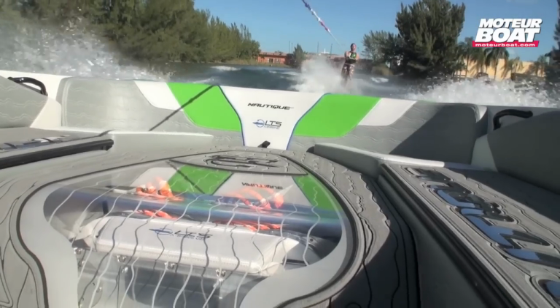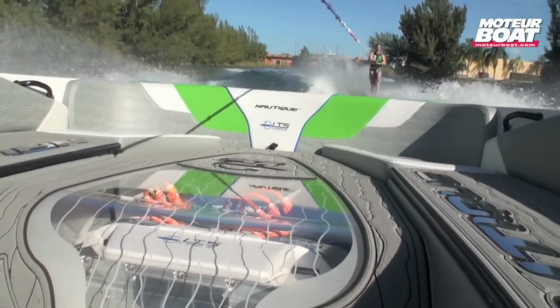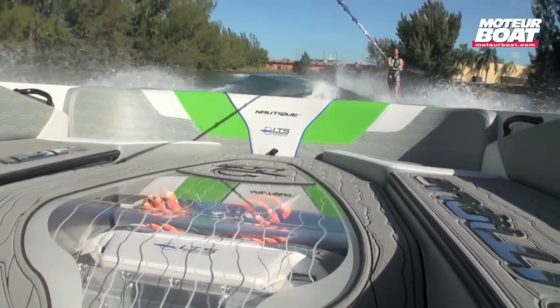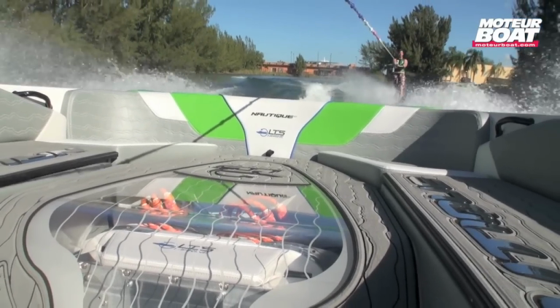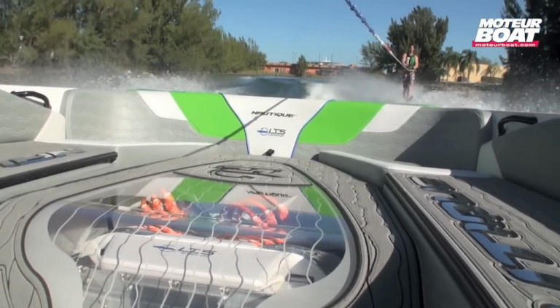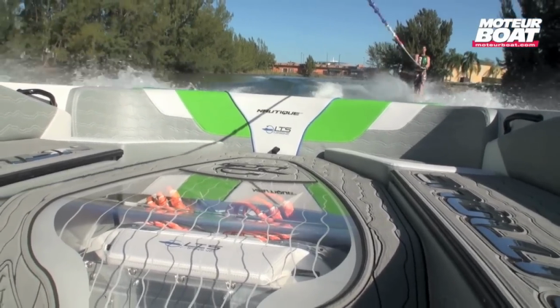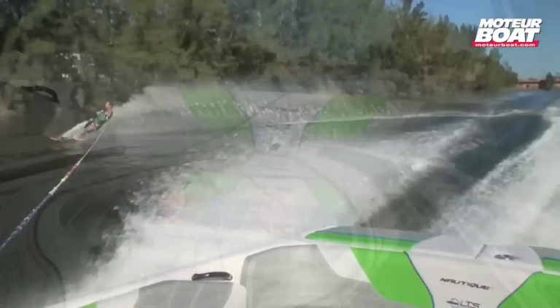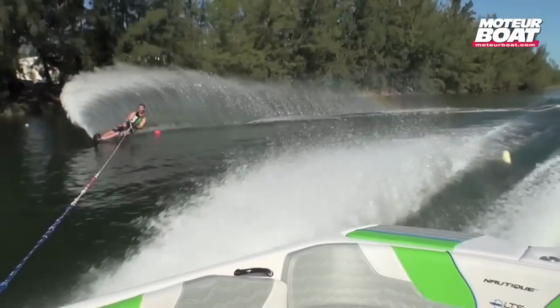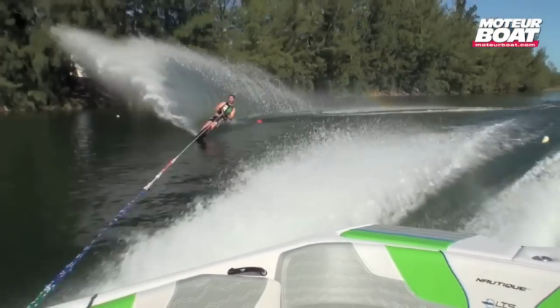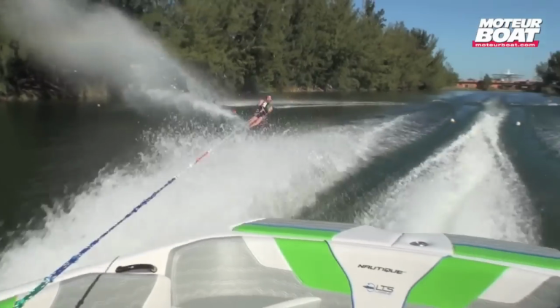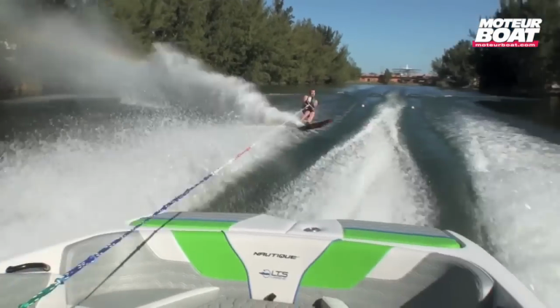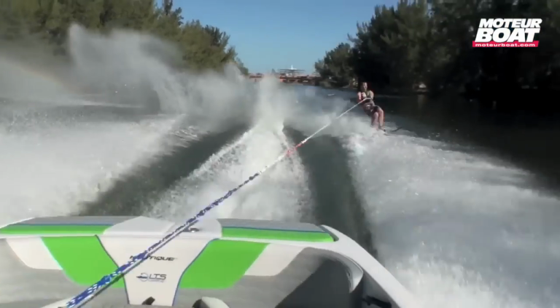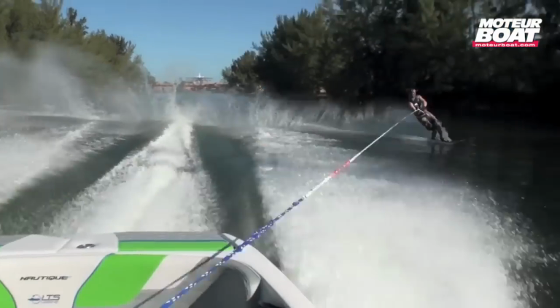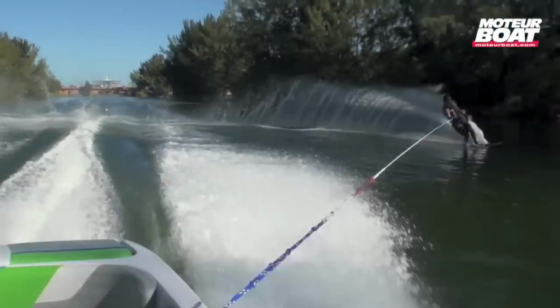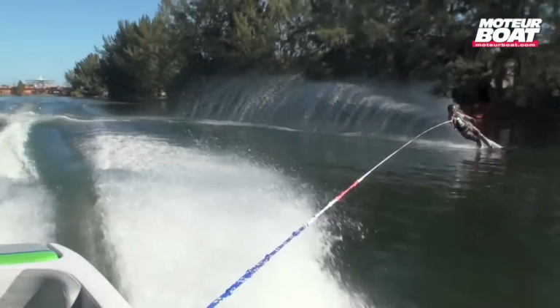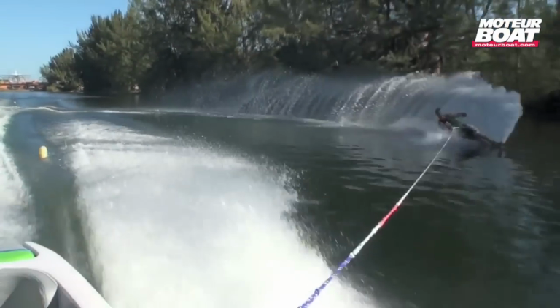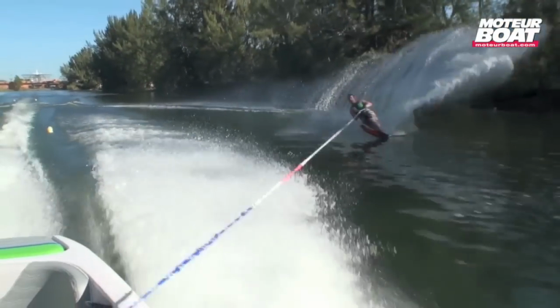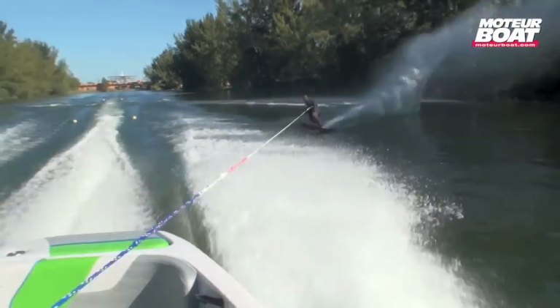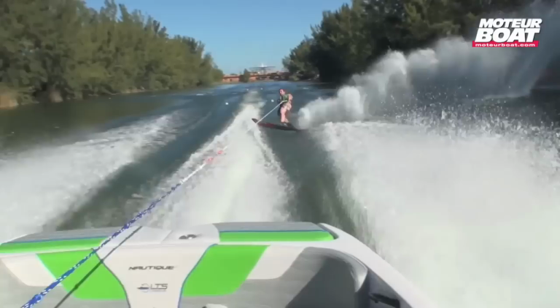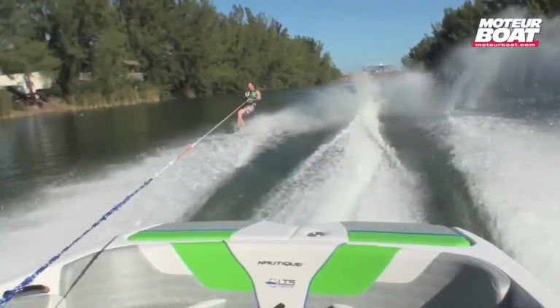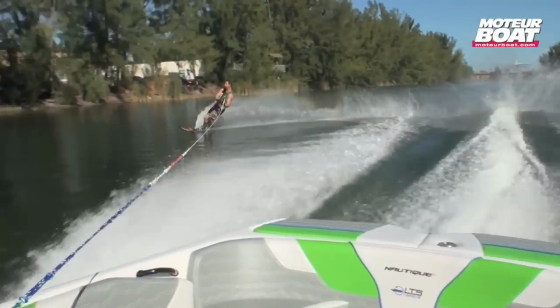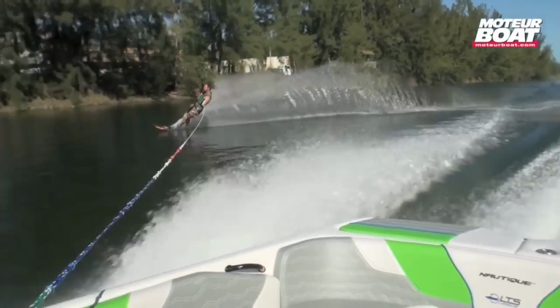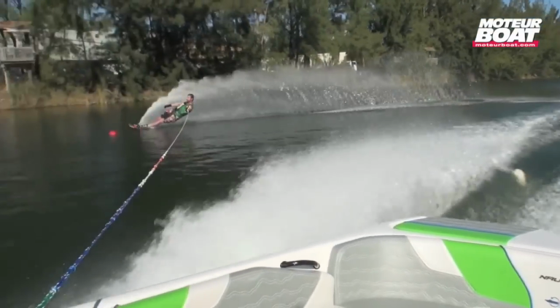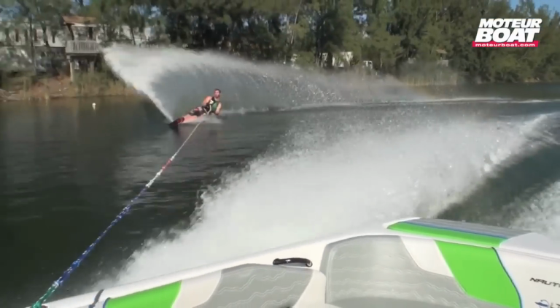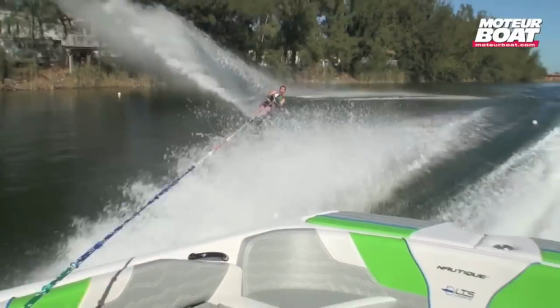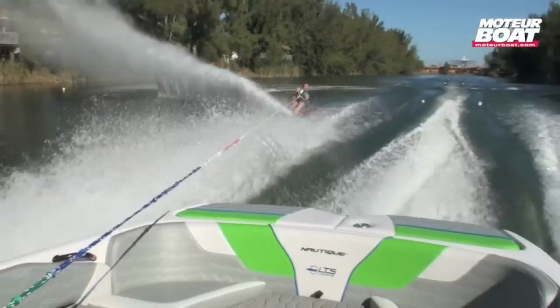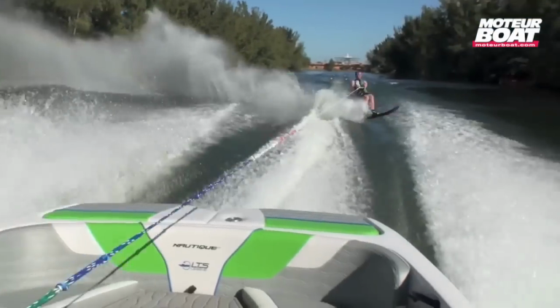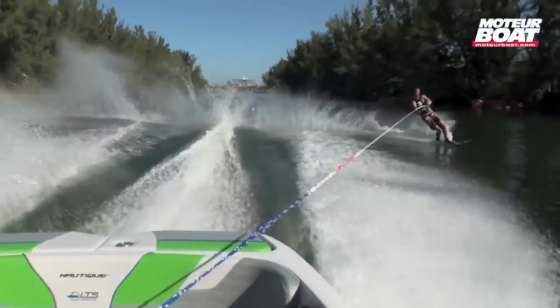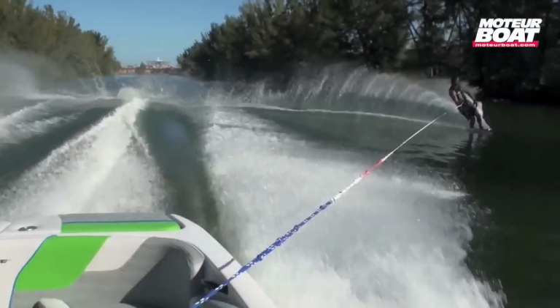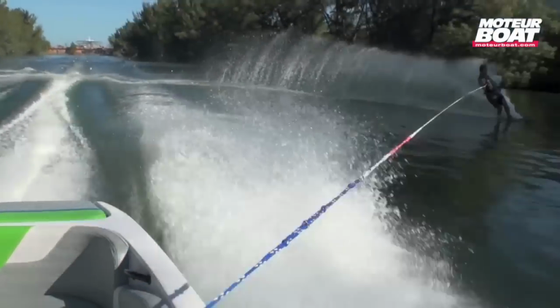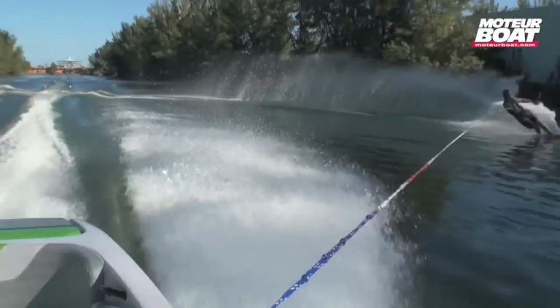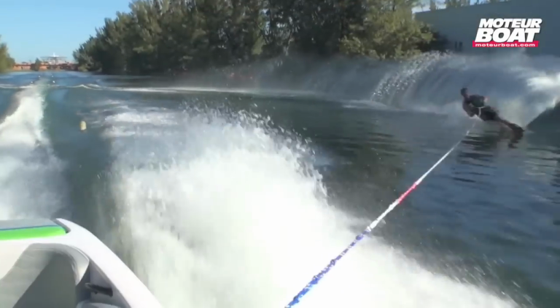Le Correcraft Skinotic E tient davantage du prototype de la vitrine technologique que d'une démarche commerciale. Mais qui sait, peut-être skierons-nous tous bientôt à l'électrique.